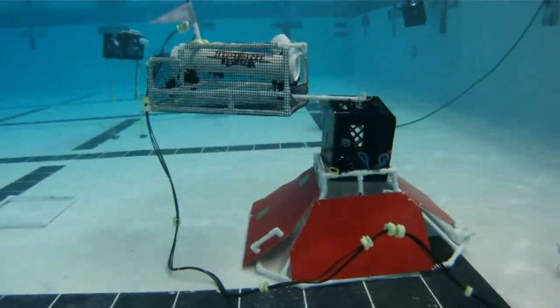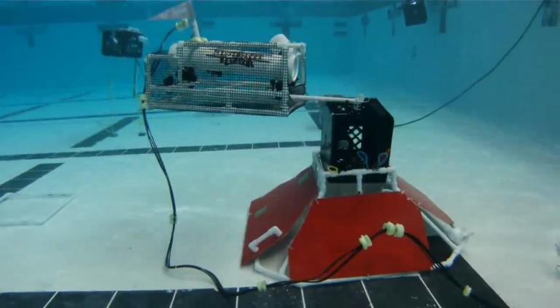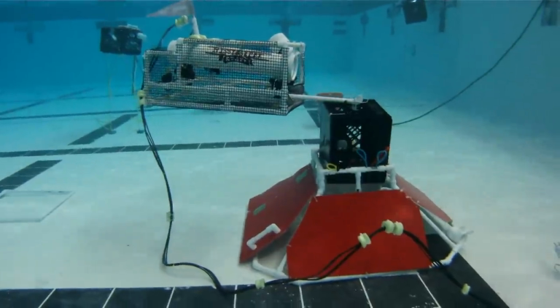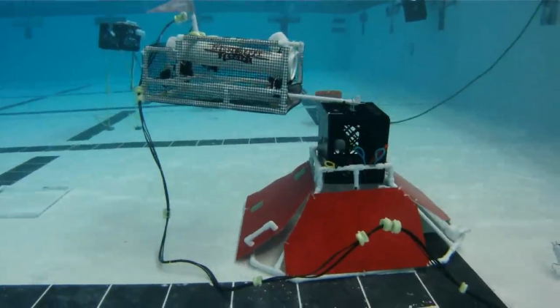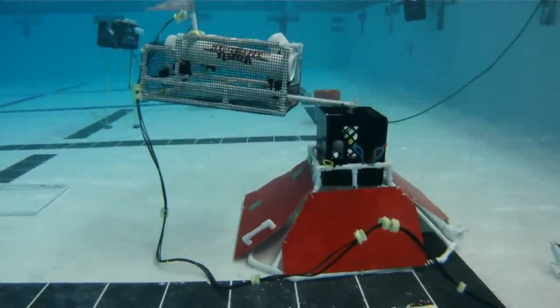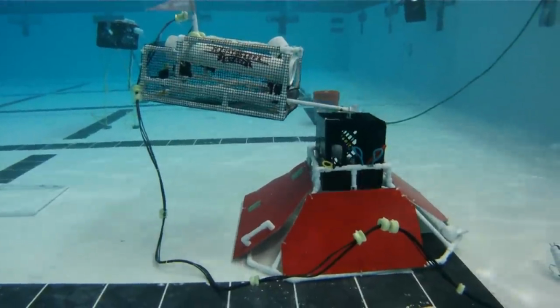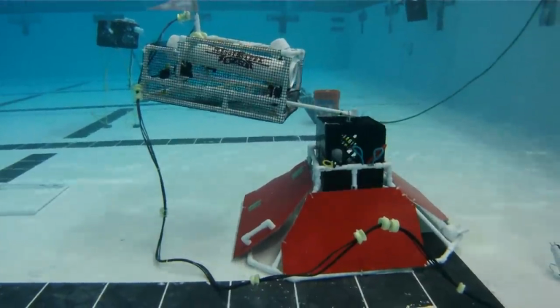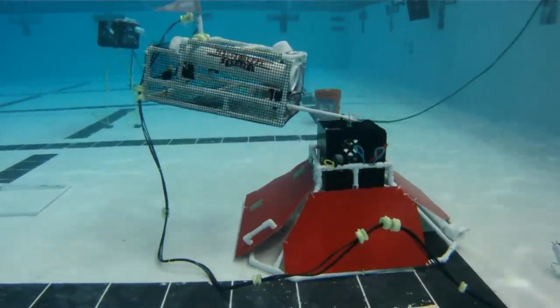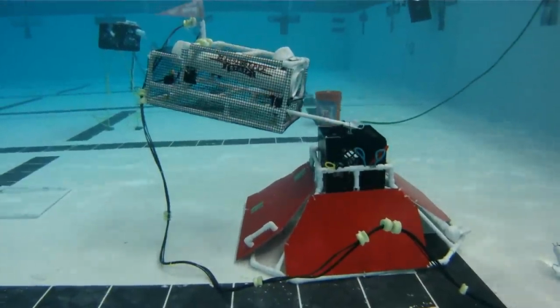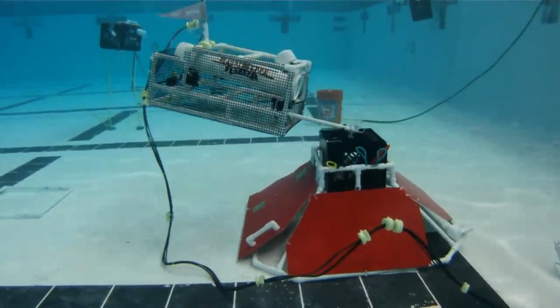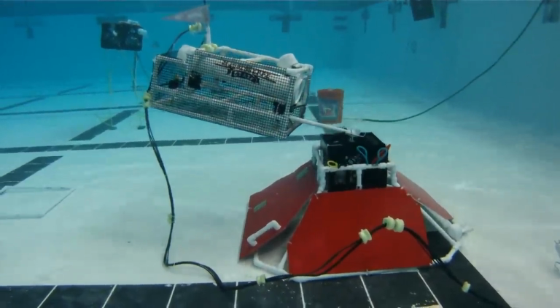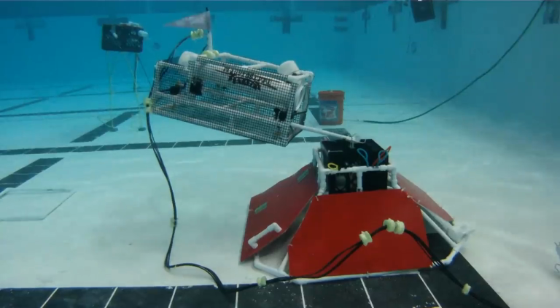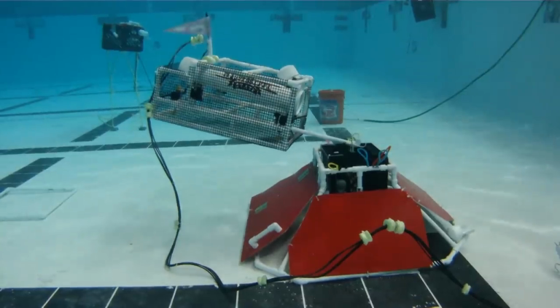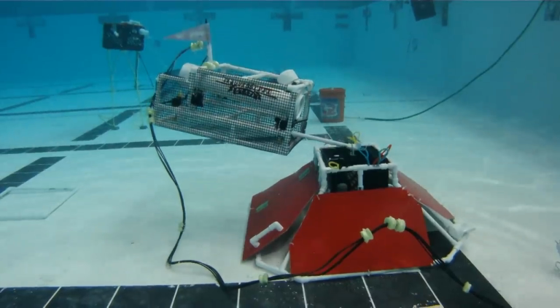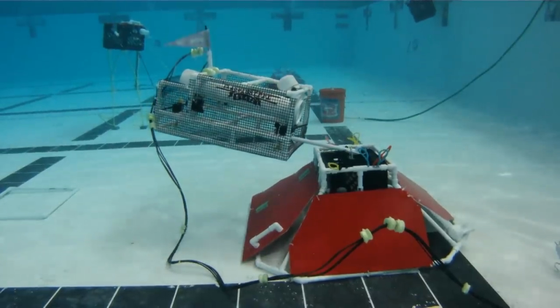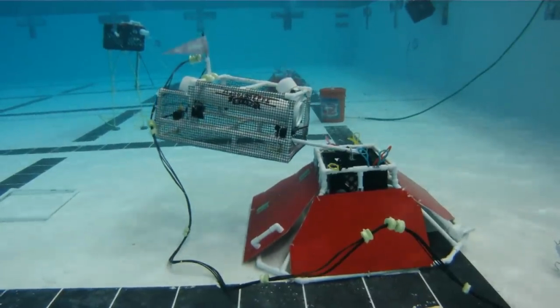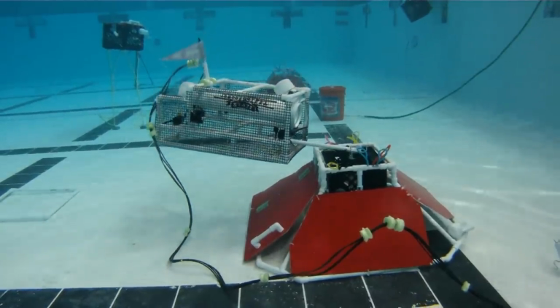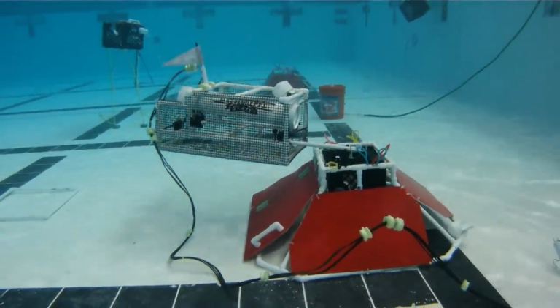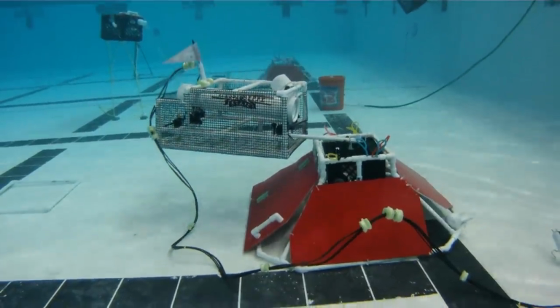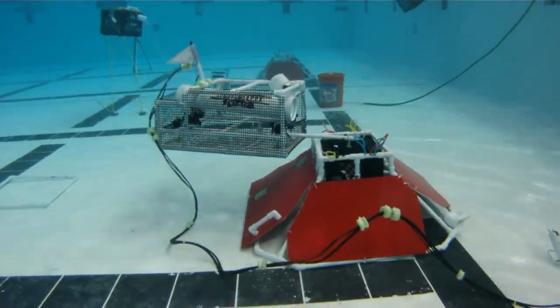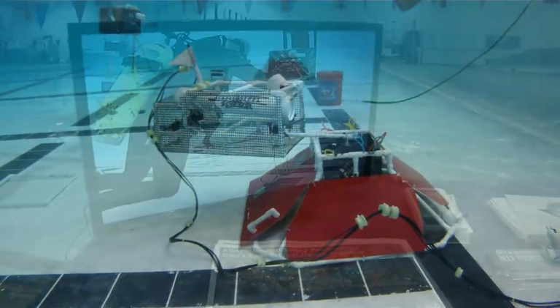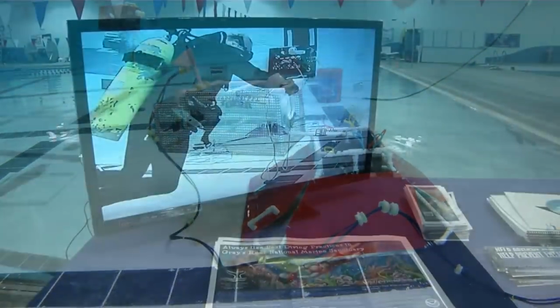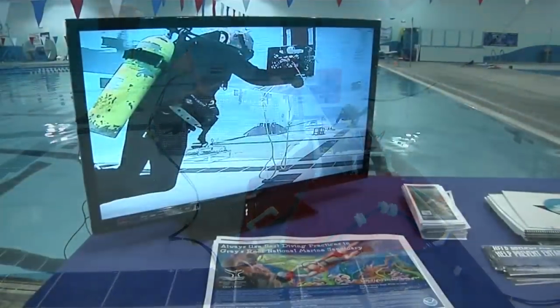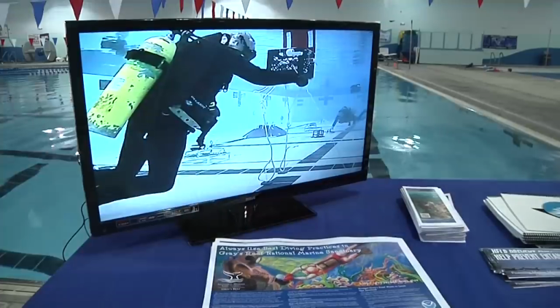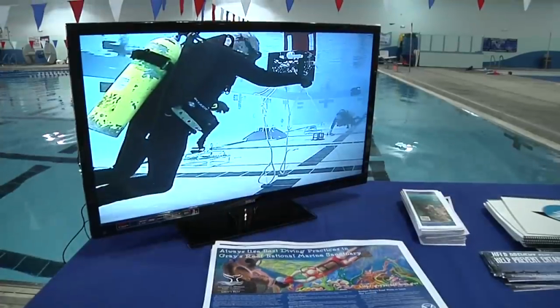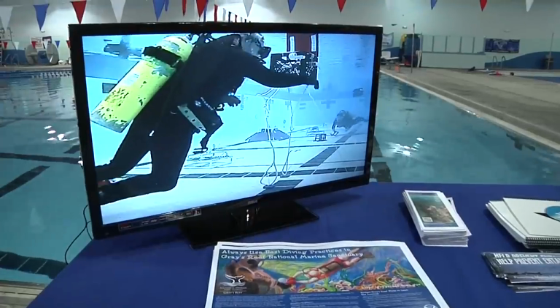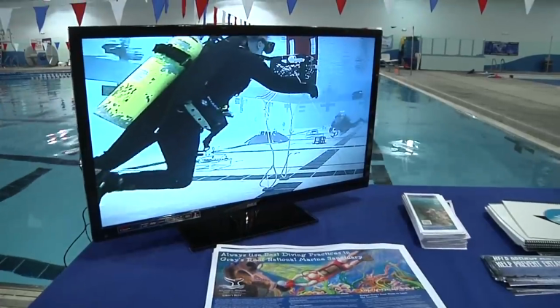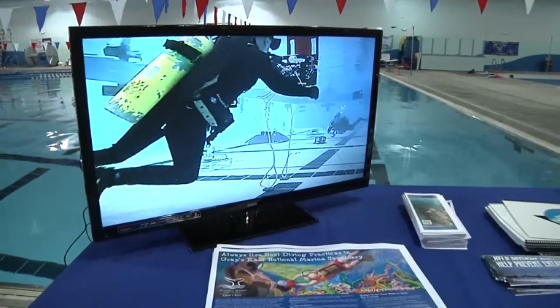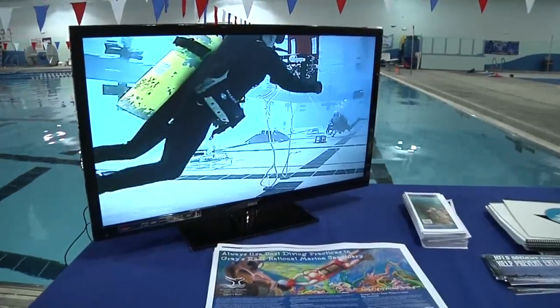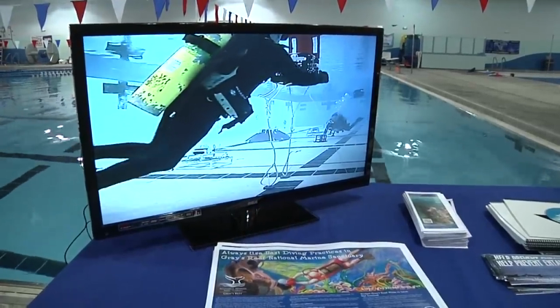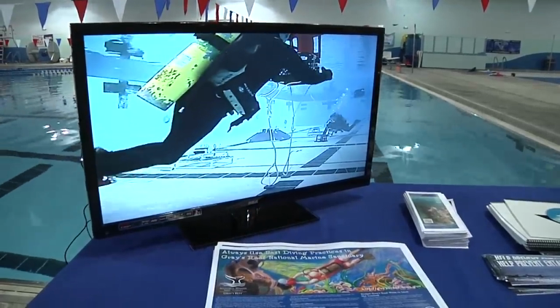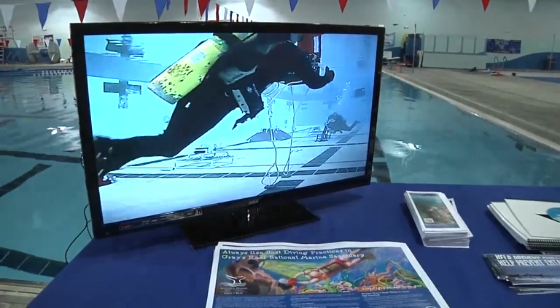It's Gray's Reef National Marine Sanctuary's biggest educational outreach event of the year, the MATE Underwater Robotics Competition.